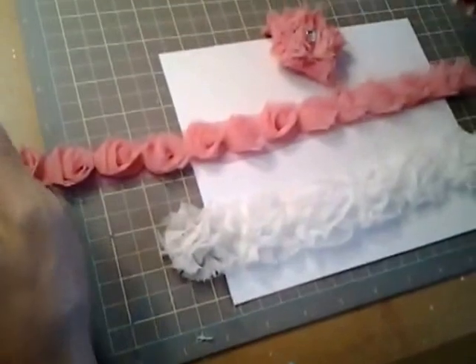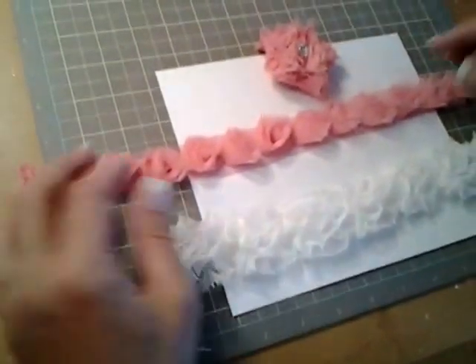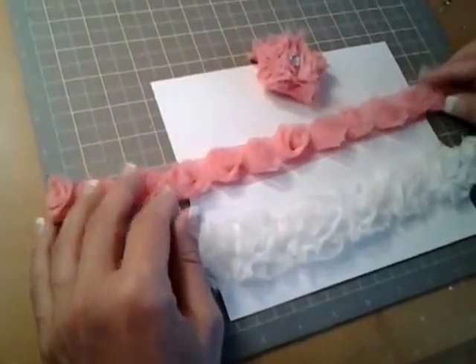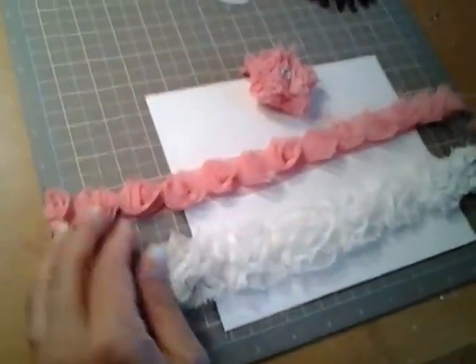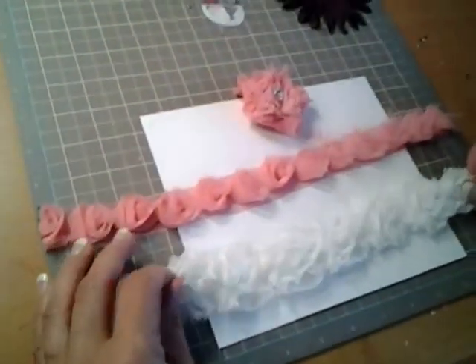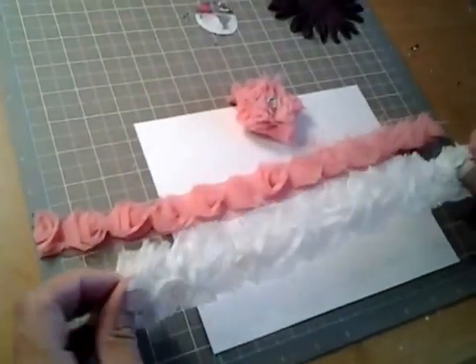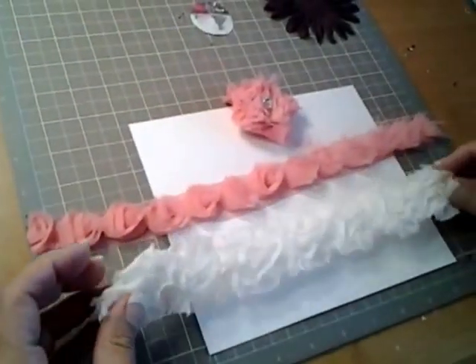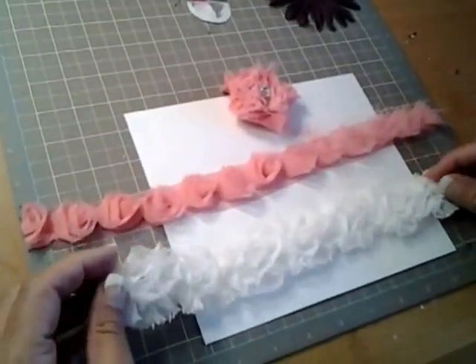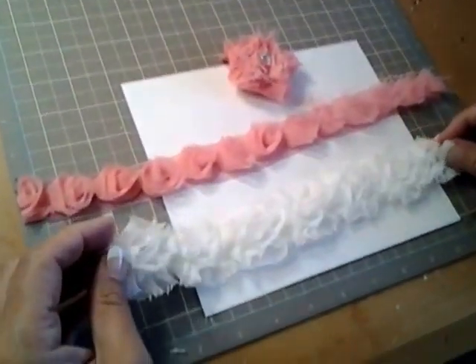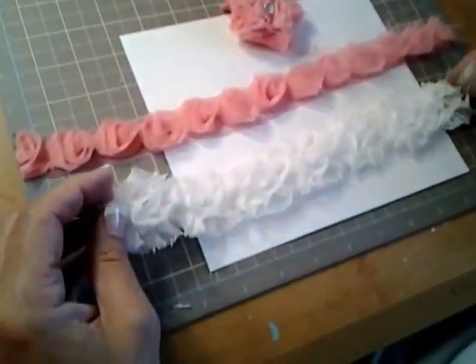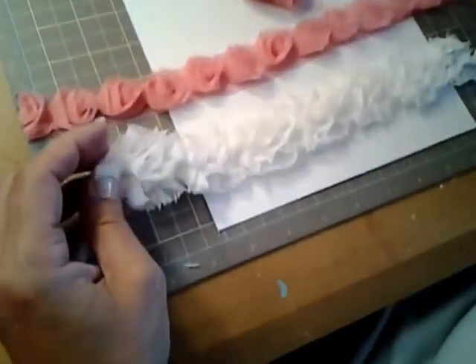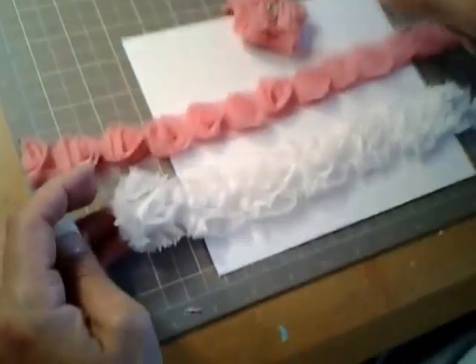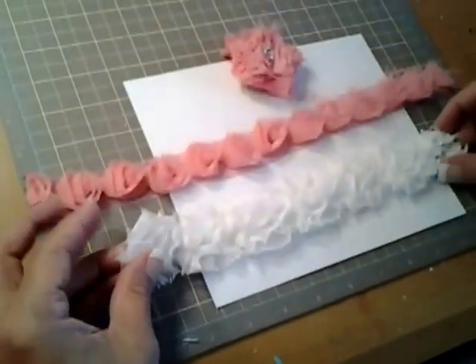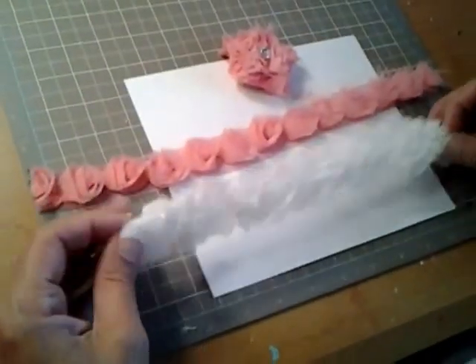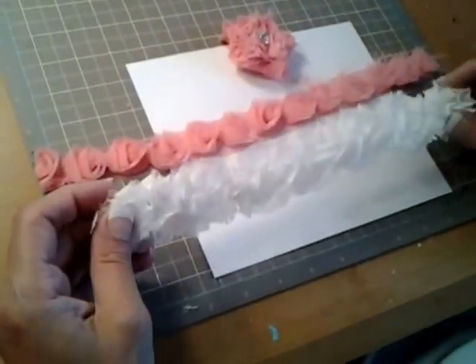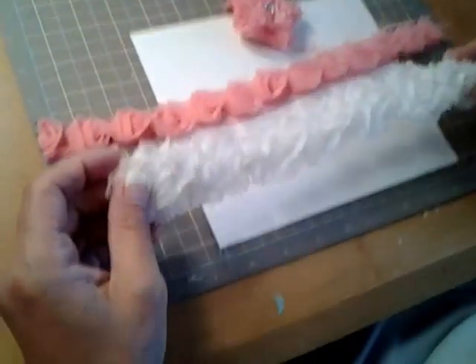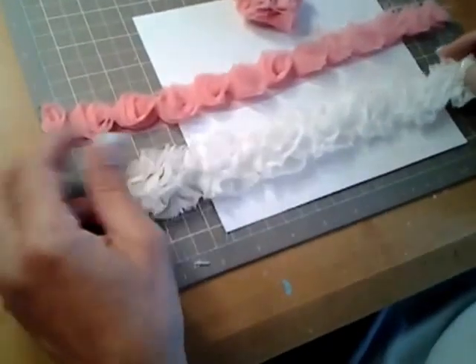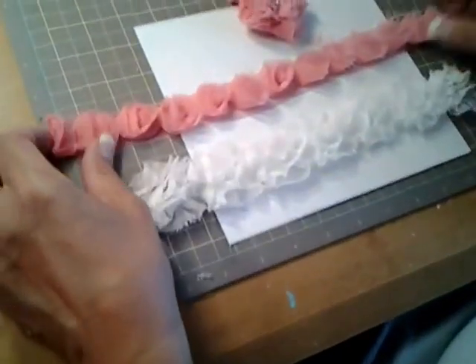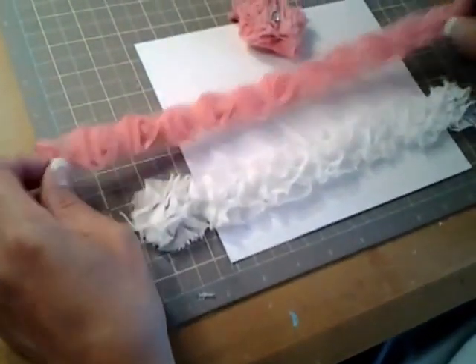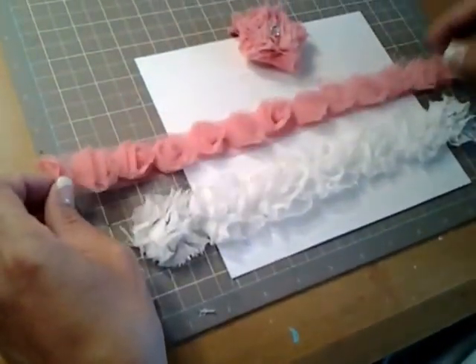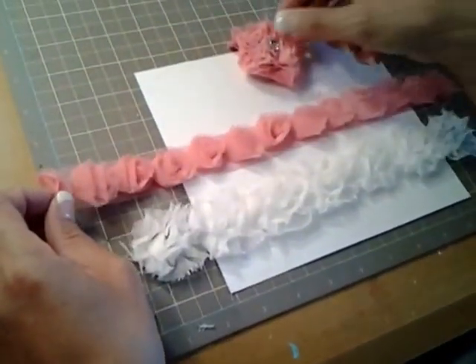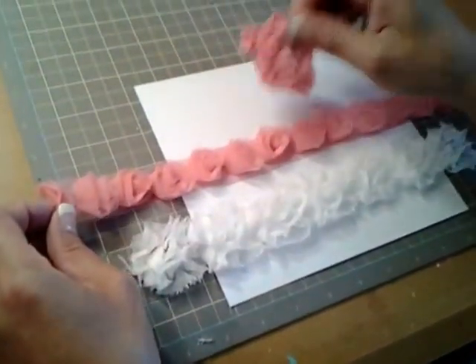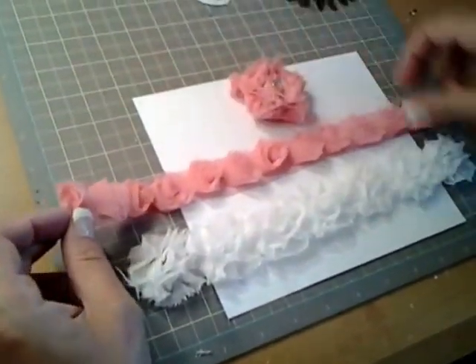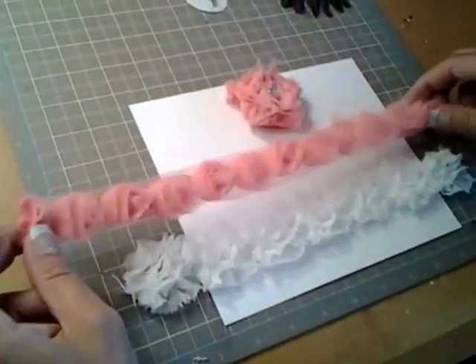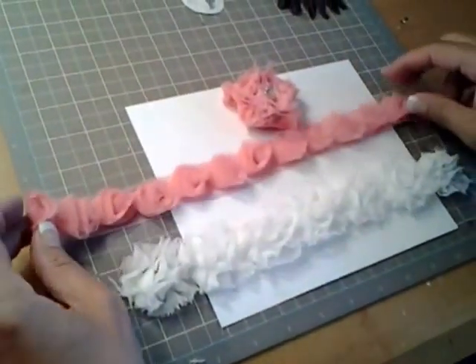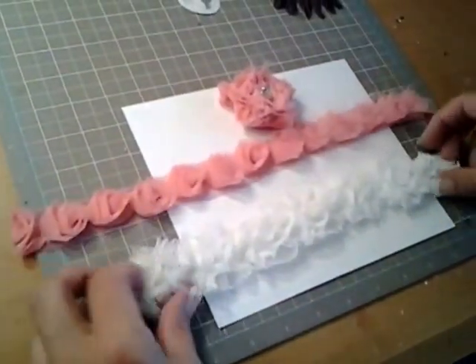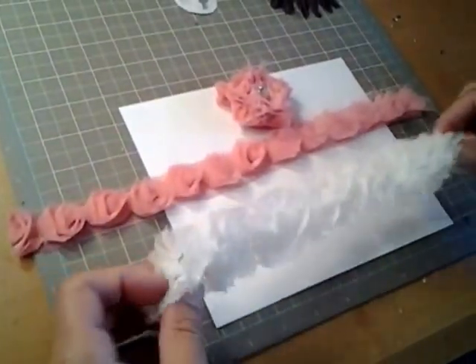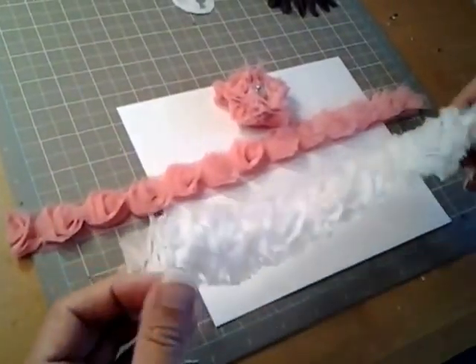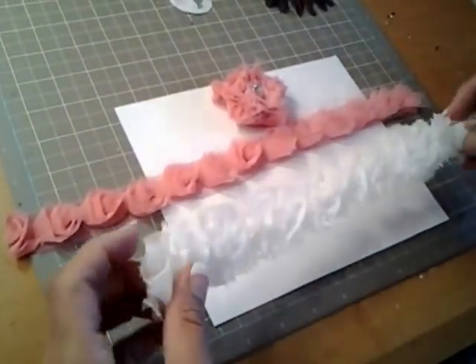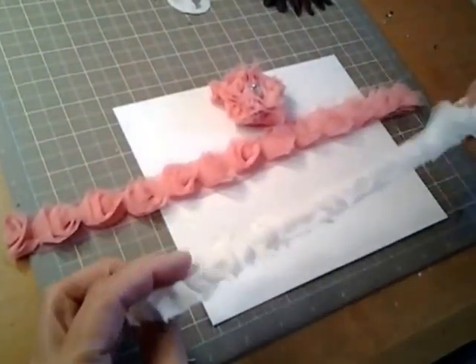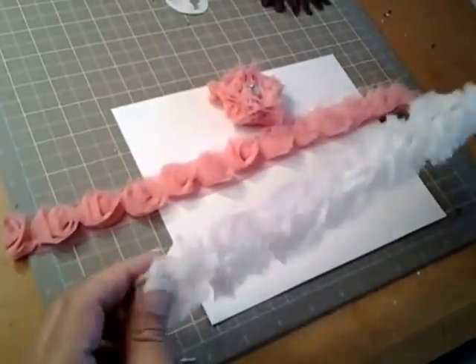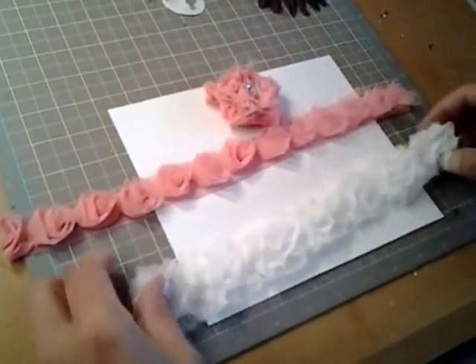The length of it really depends on how big you want the flower to be and what you want to do with it. So since I made this one using this trim, this time I'm going to use the white fluffy one.